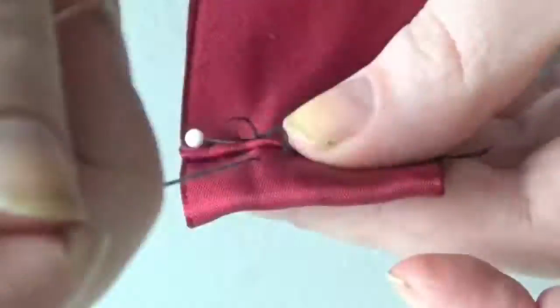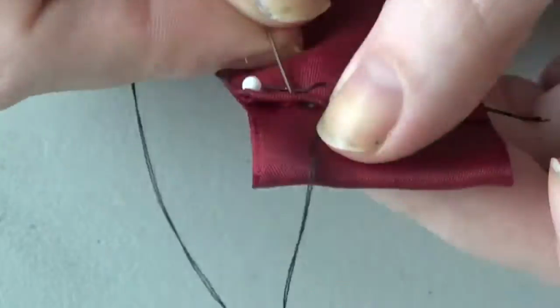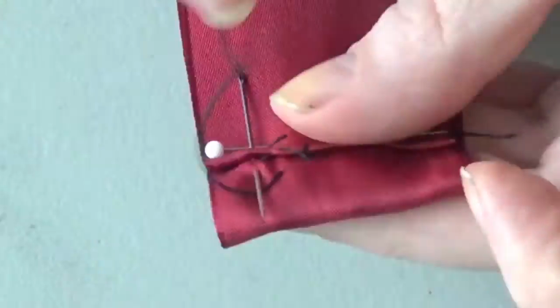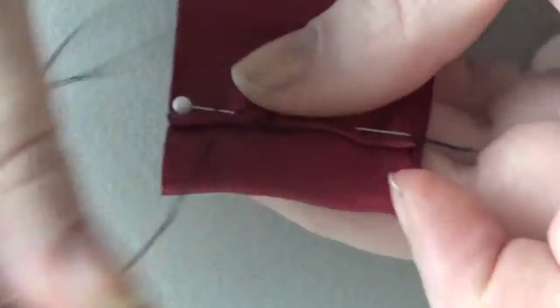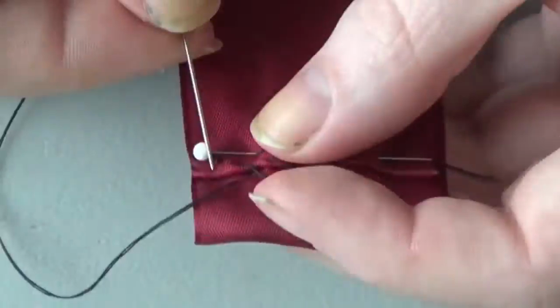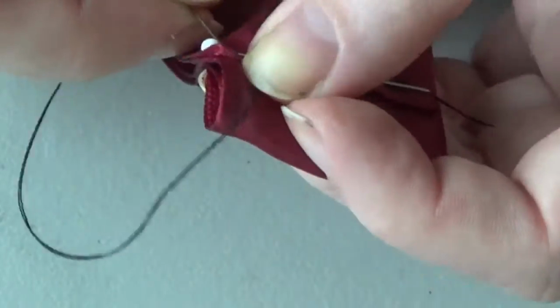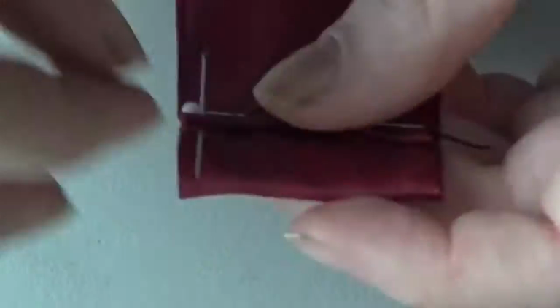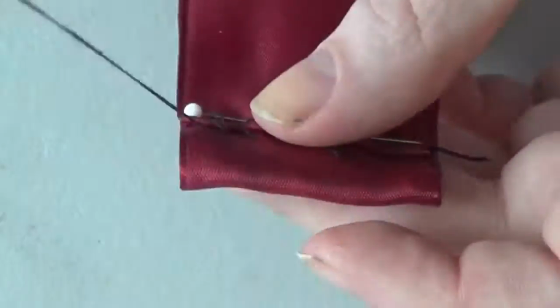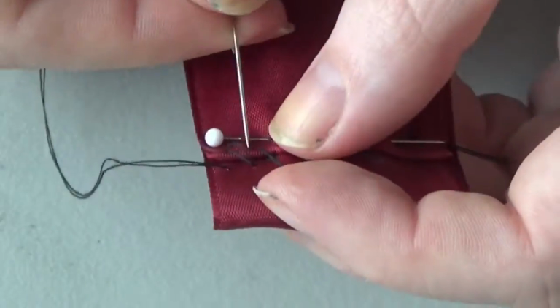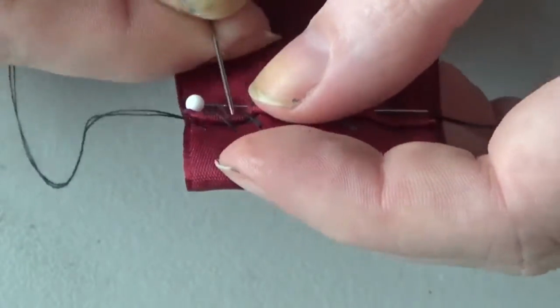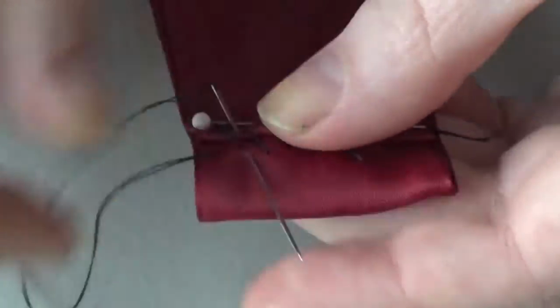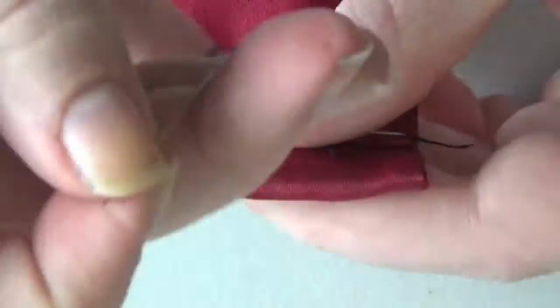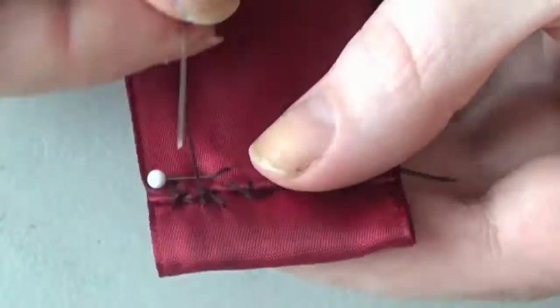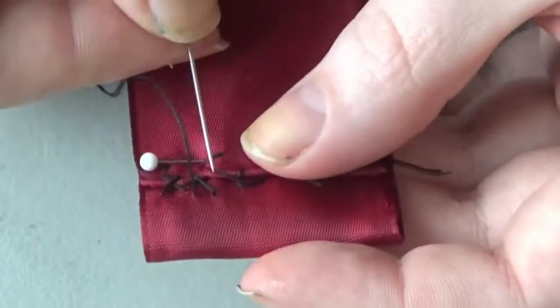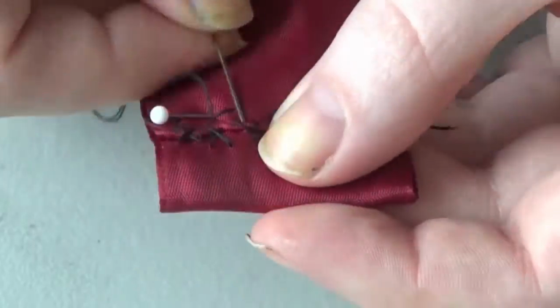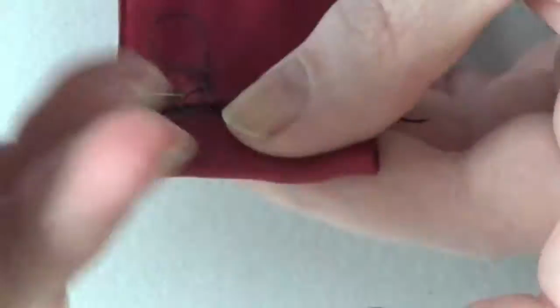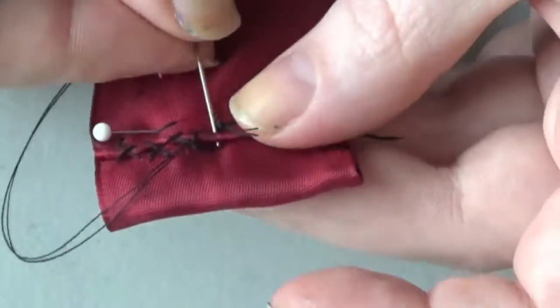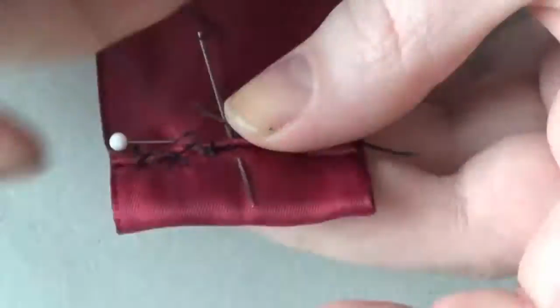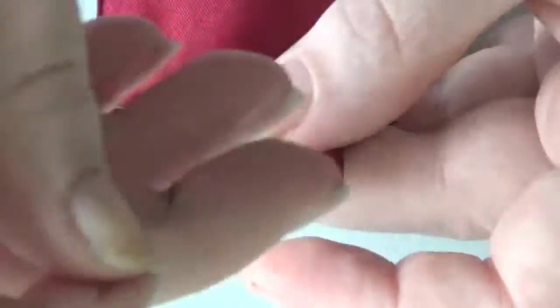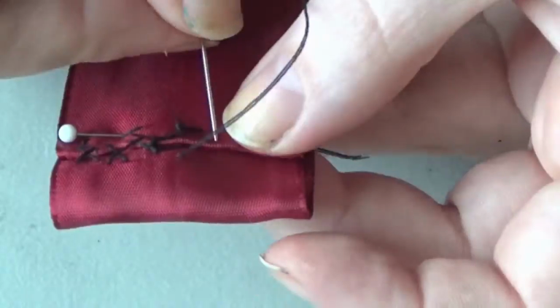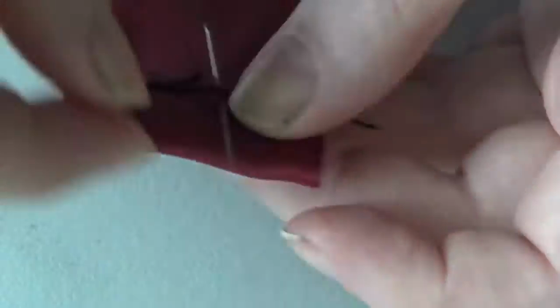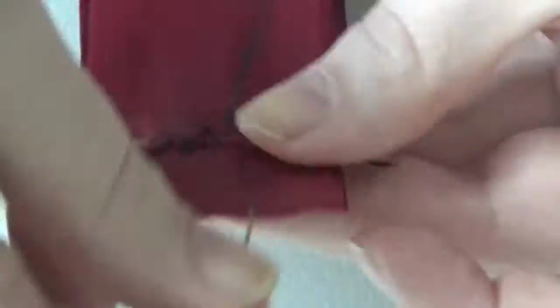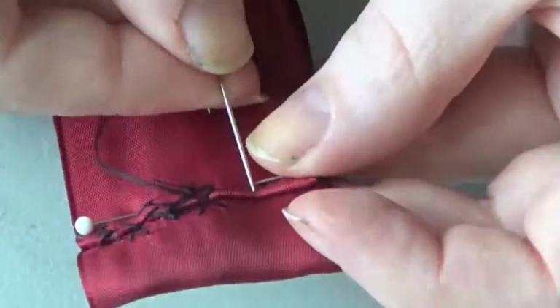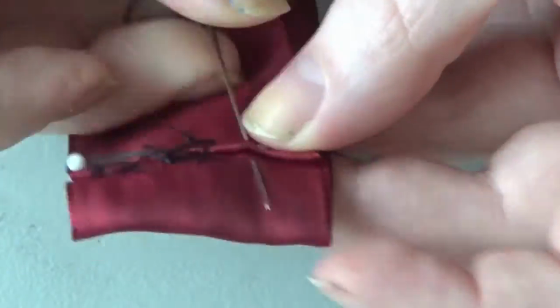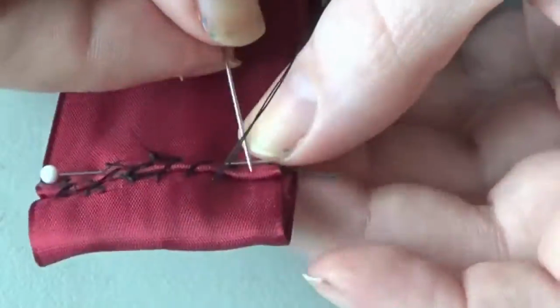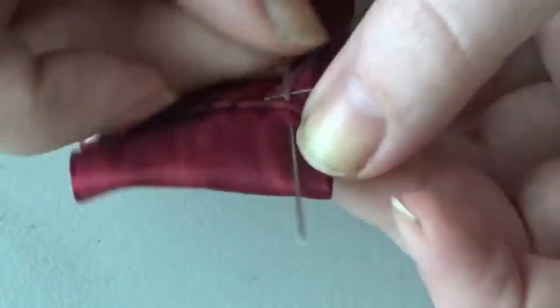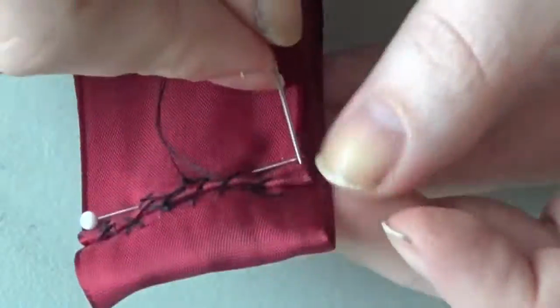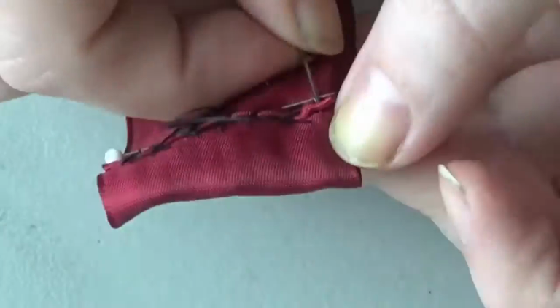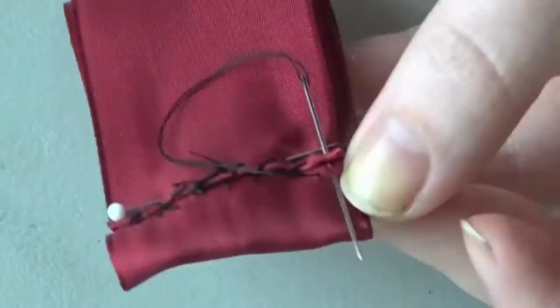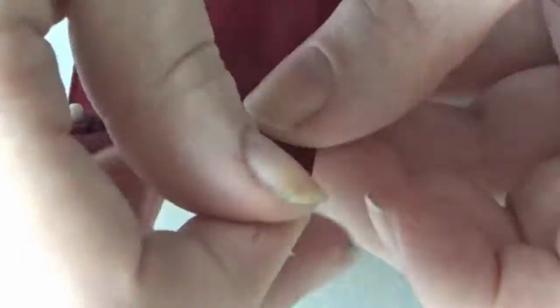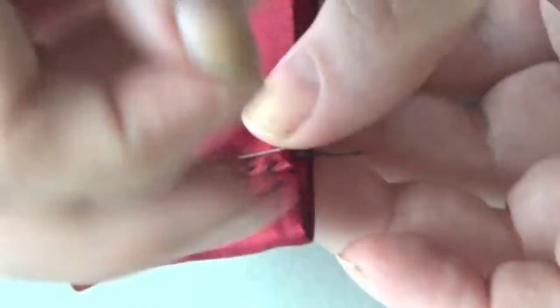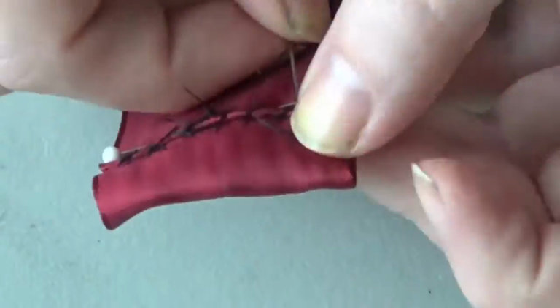Then go ahead and take your sewing needle and sew that end down. I do recommend using a whip stitch for this one just because you can better control how many layers you're going through, and you really only want to go through enough layers to secure the ends down so that no stitches are going to be visible on the front.